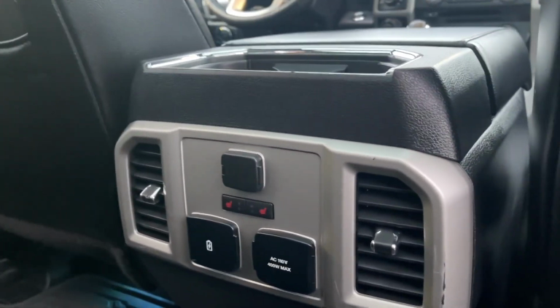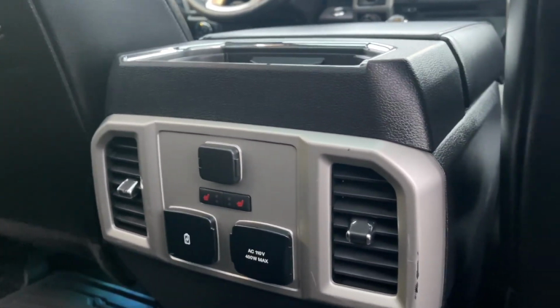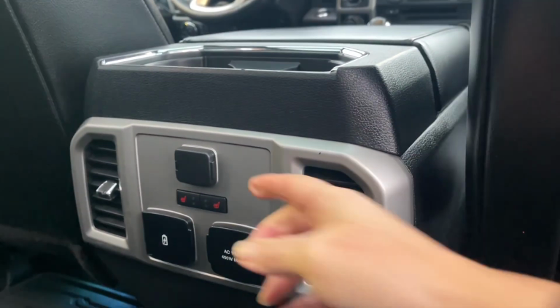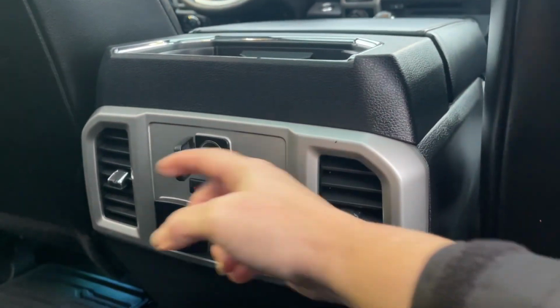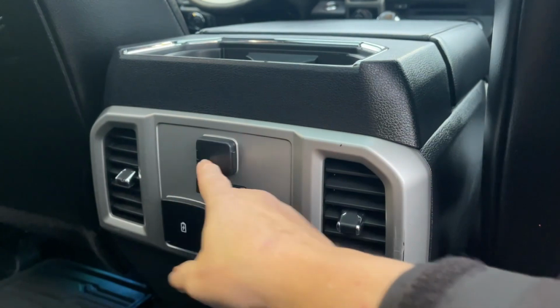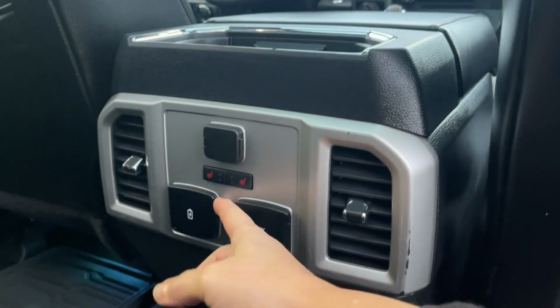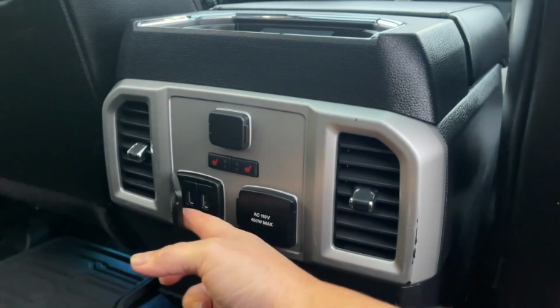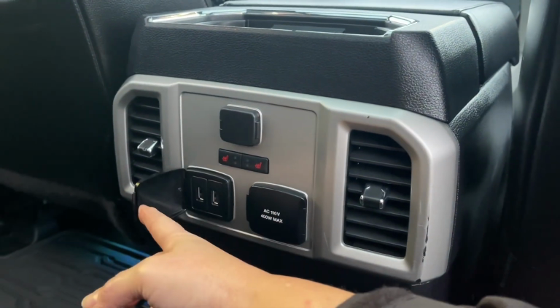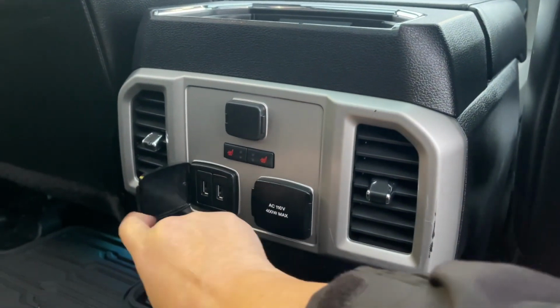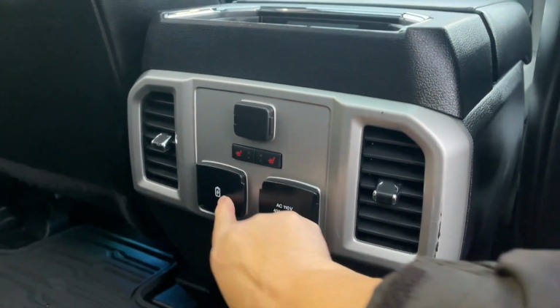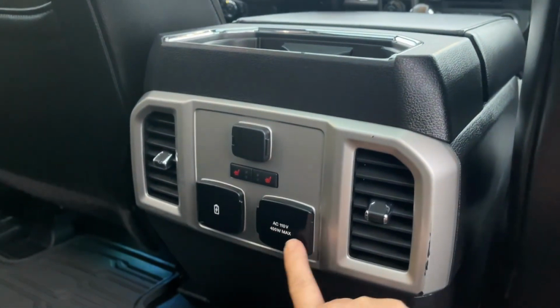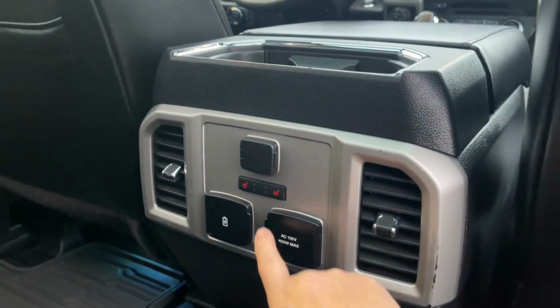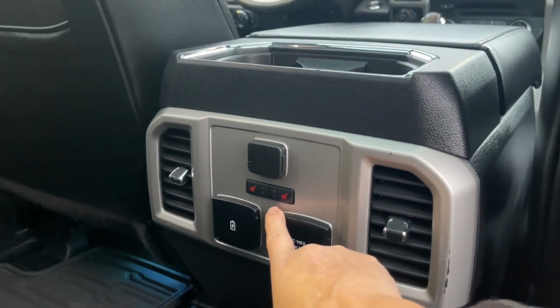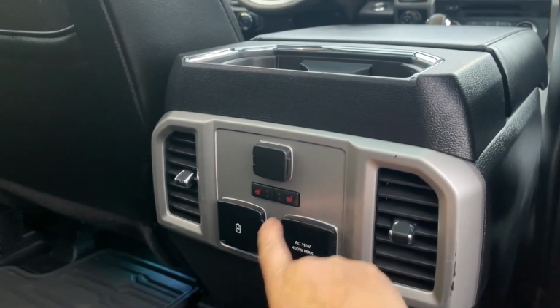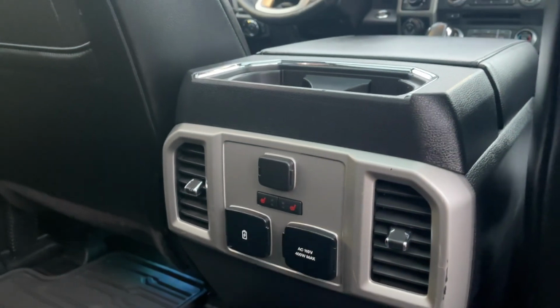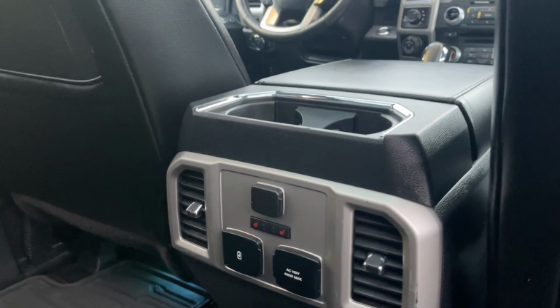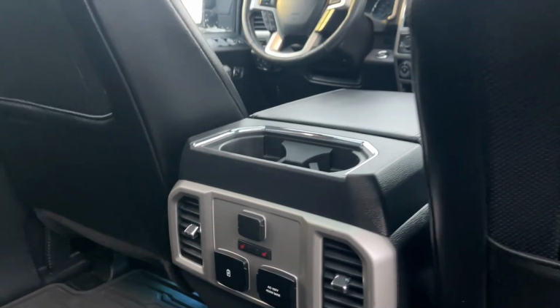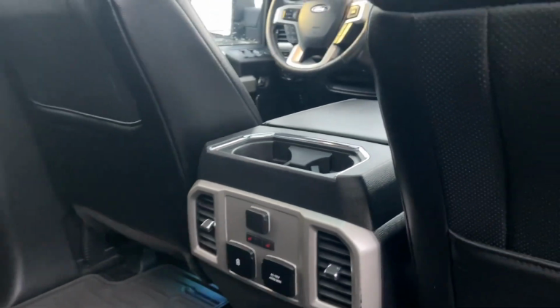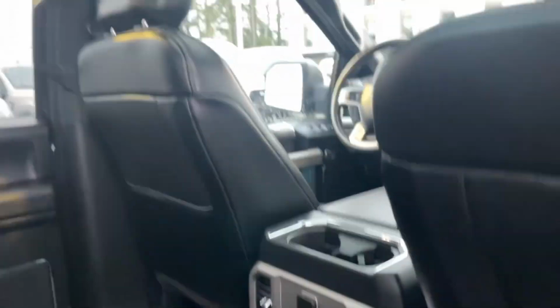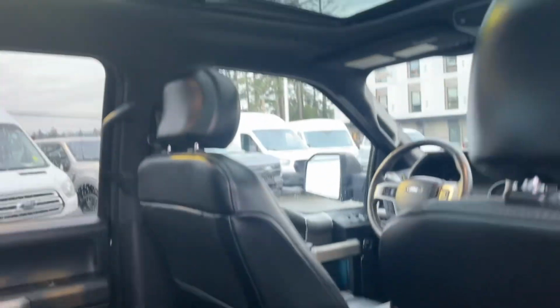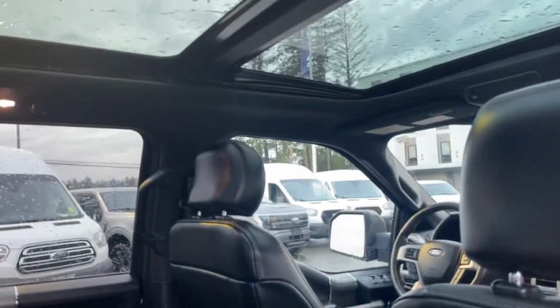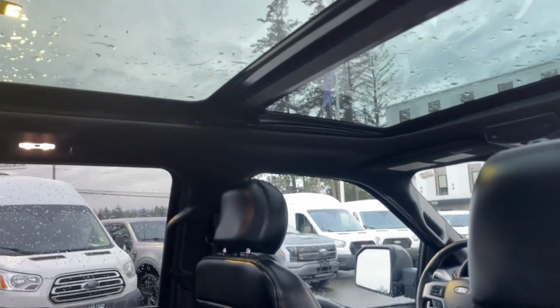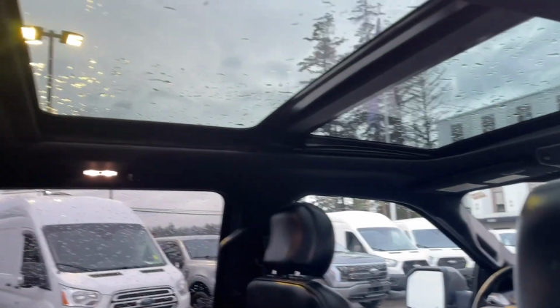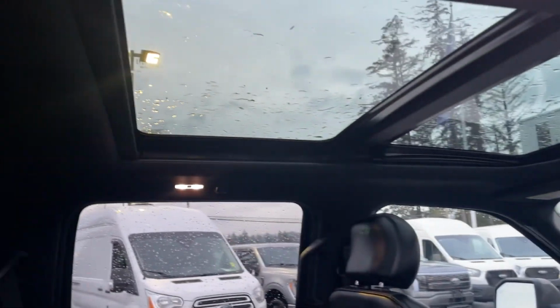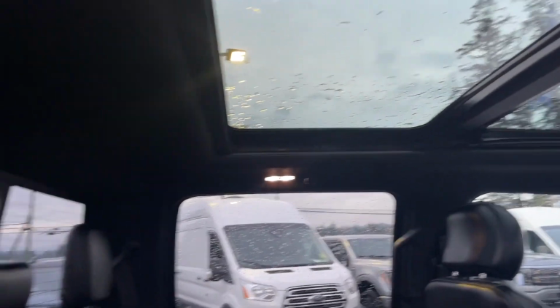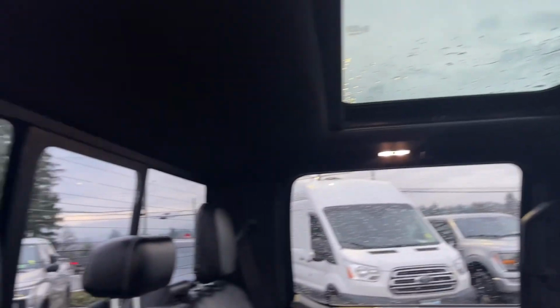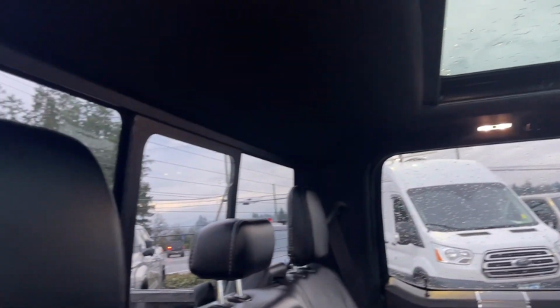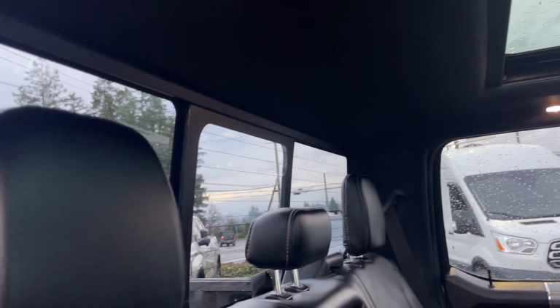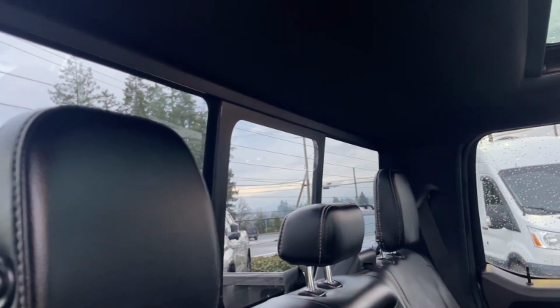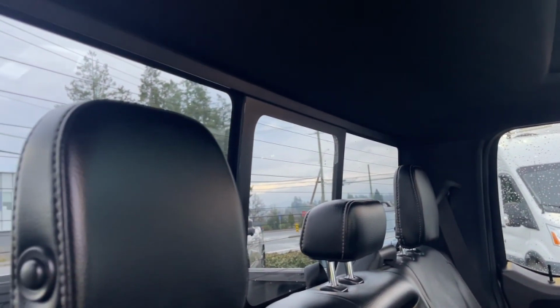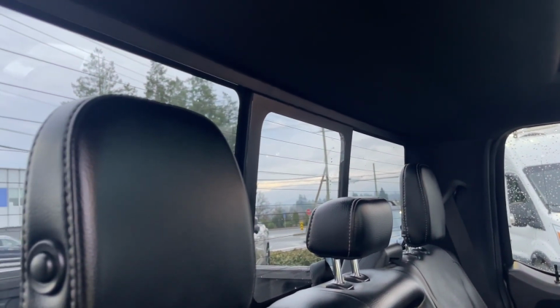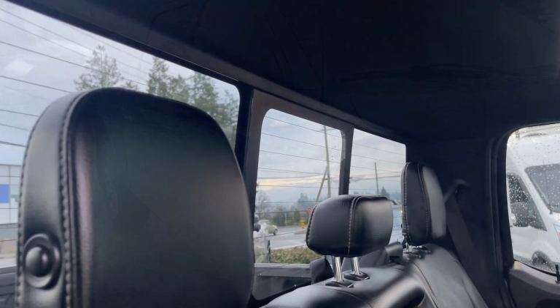You also have a 12 volt and USB outlets, 110 outlet, heated seats for the back seats, and air vents. Up top there's a nice twin panel moonroof, lighting, and hooks. In the back you have access to a power sliding window with rear defrost.